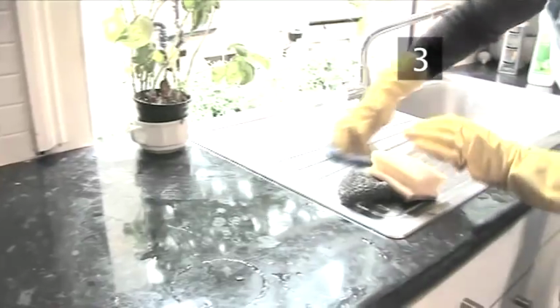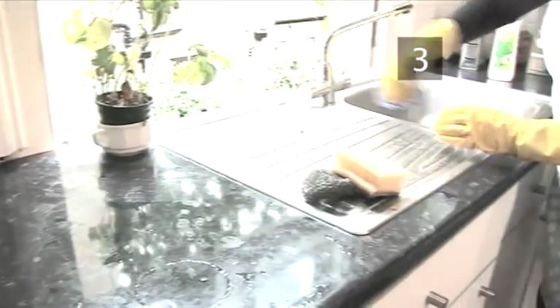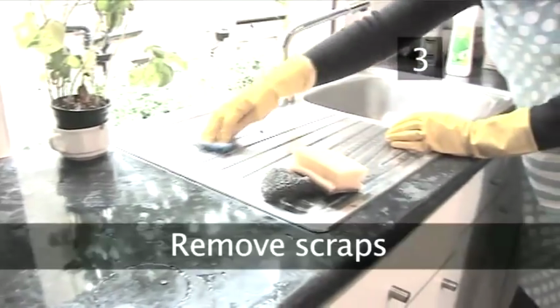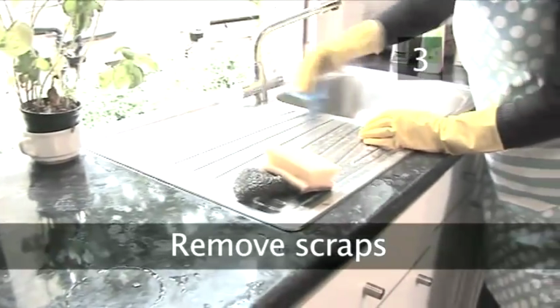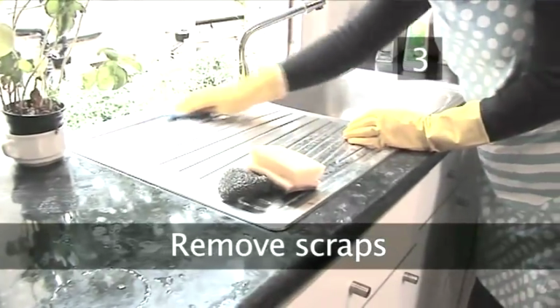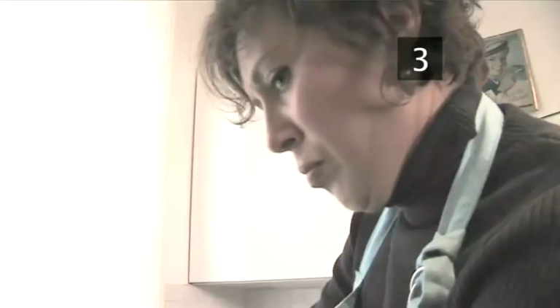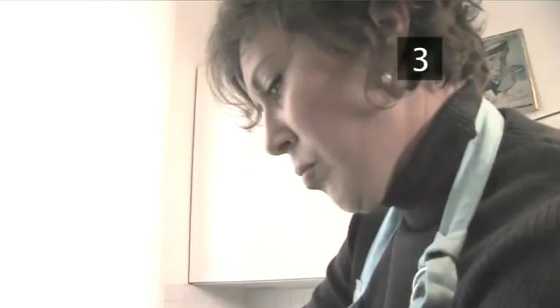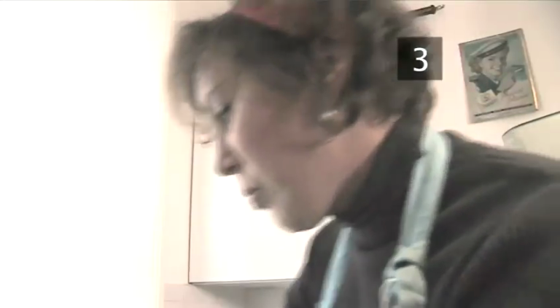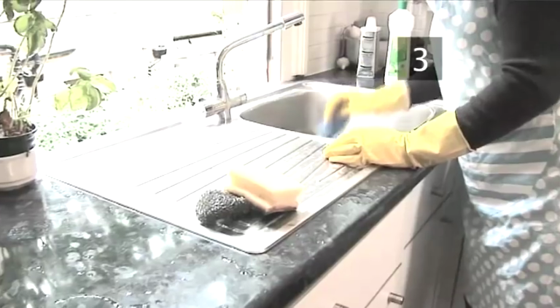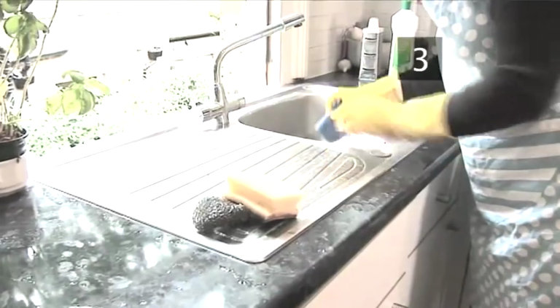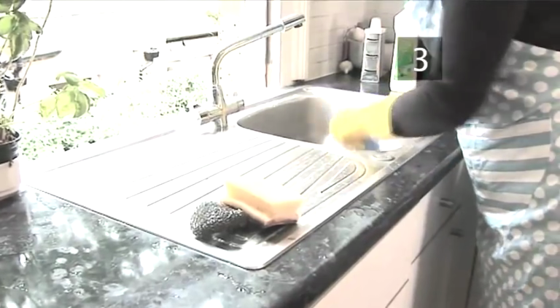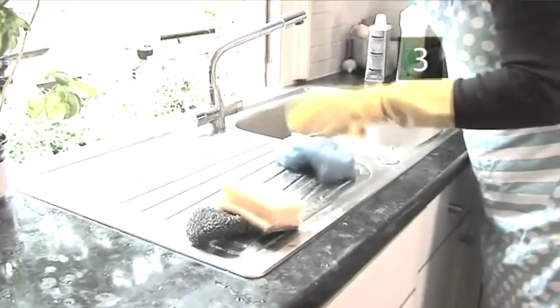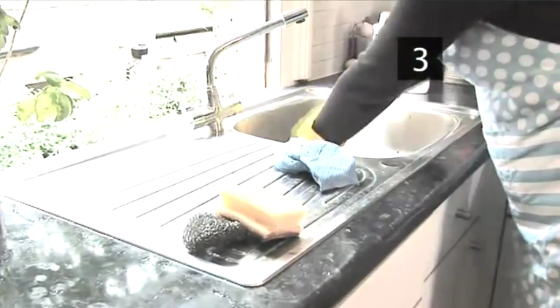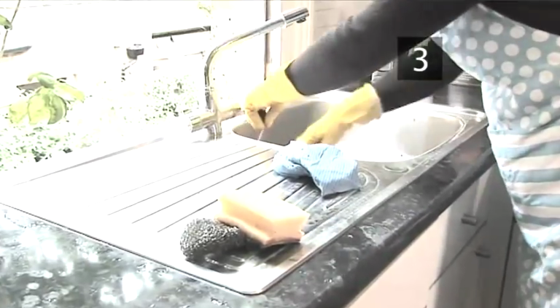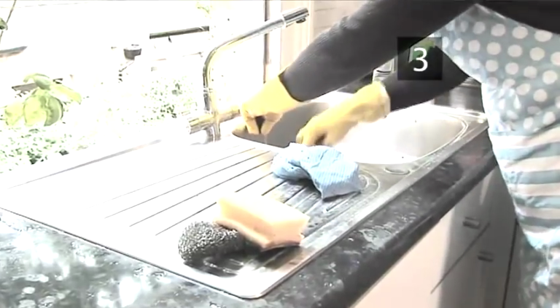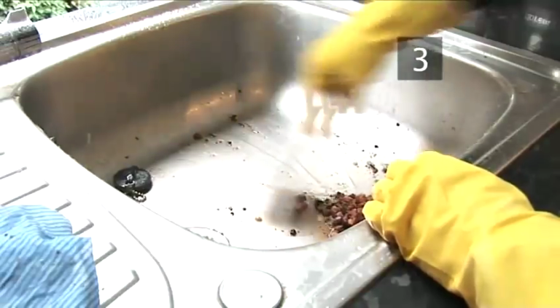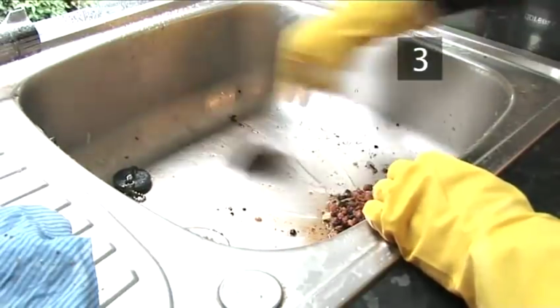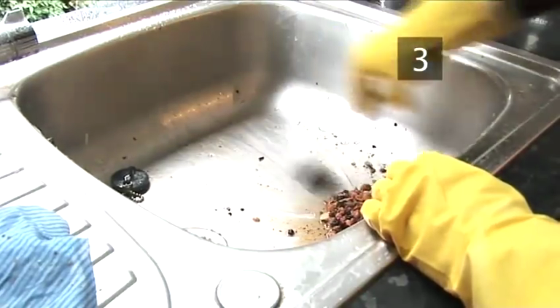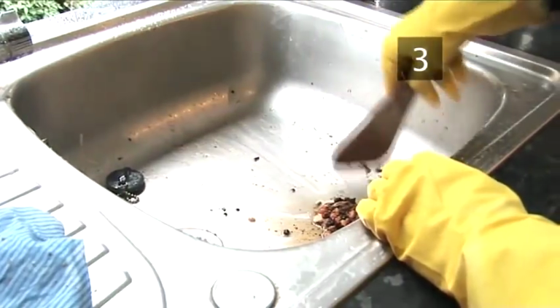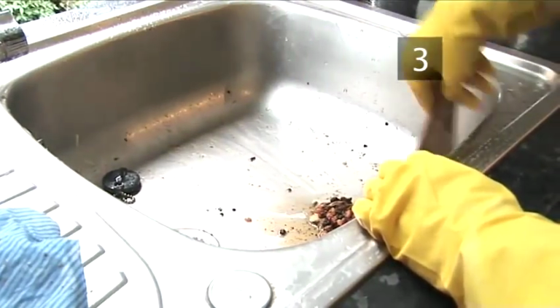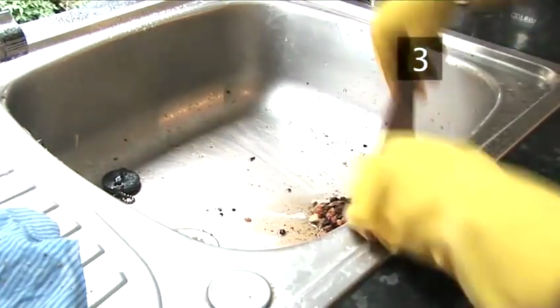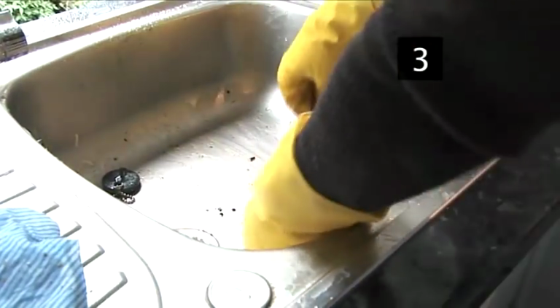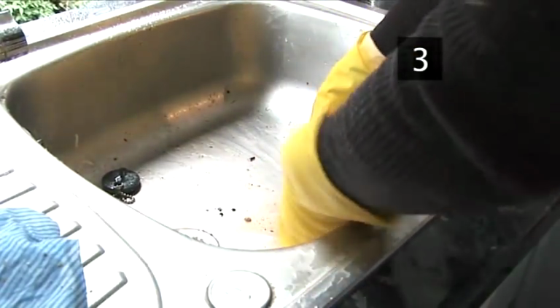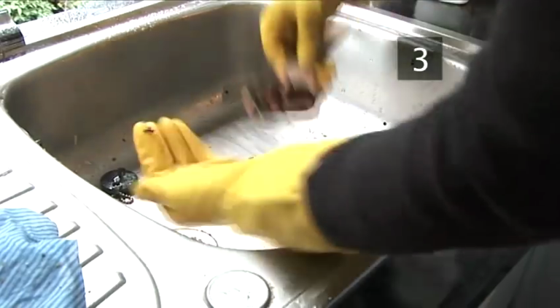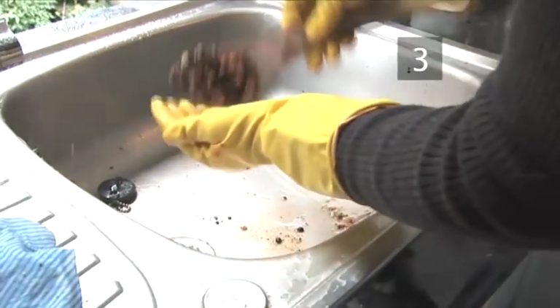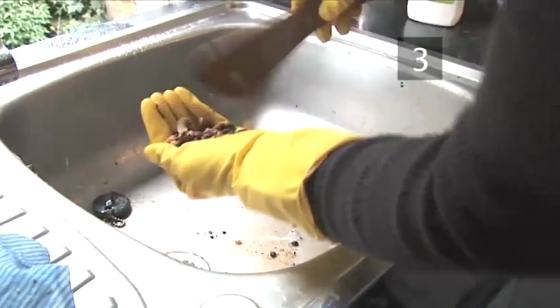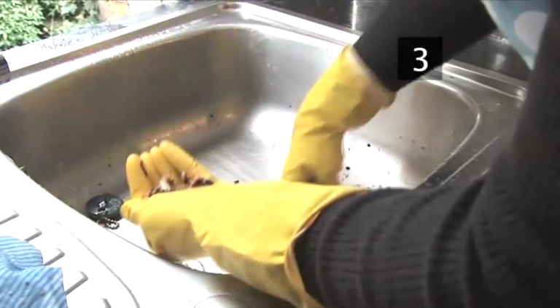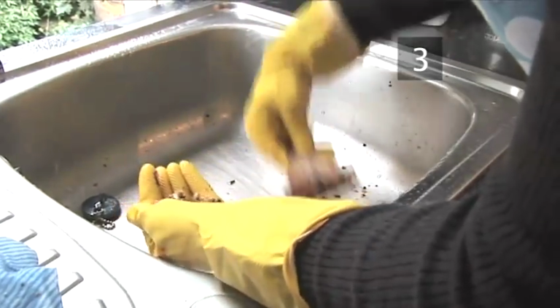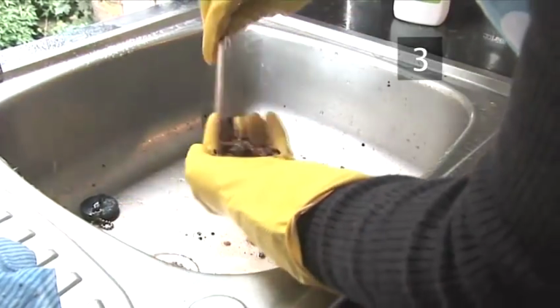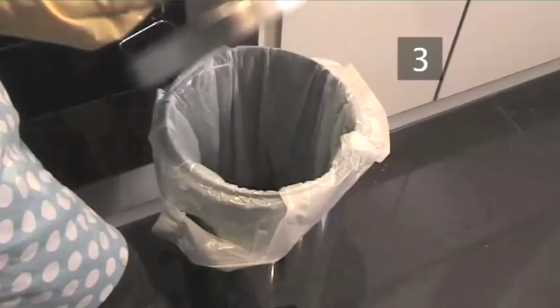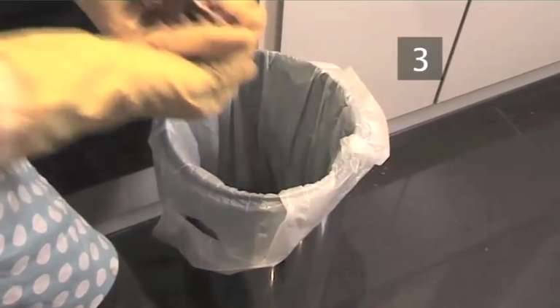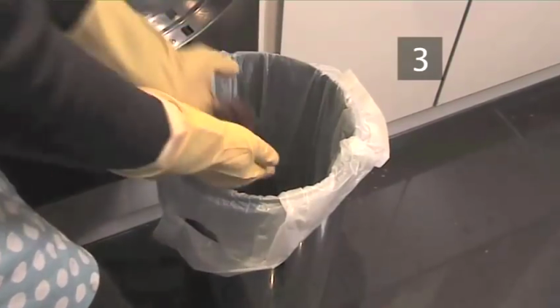Step 3: Remove scraps. Brush any food particles from the draining board into the sink. Use your hand or any suitable utensils to gather the dirt and food pieces from the sink and throw them into the bin. Do not try and push the pieces down the plug hole as it will block the pipes.